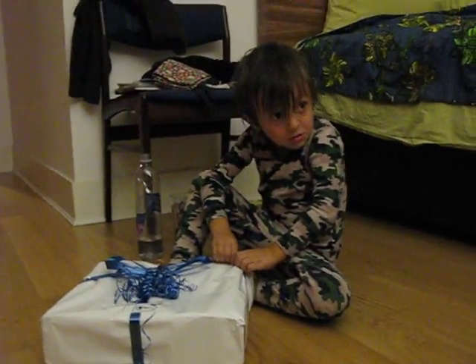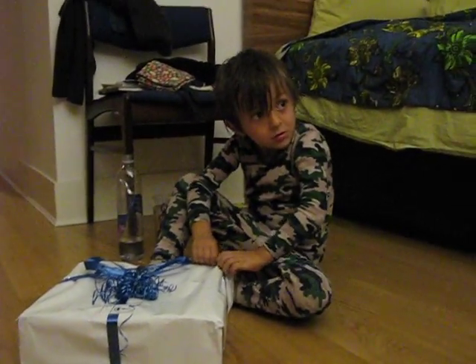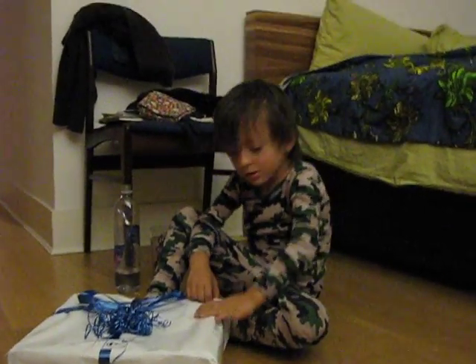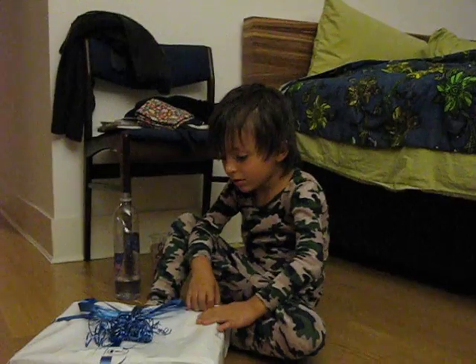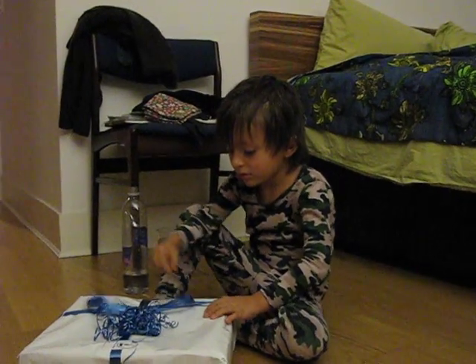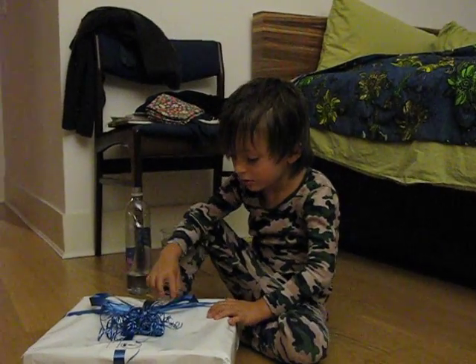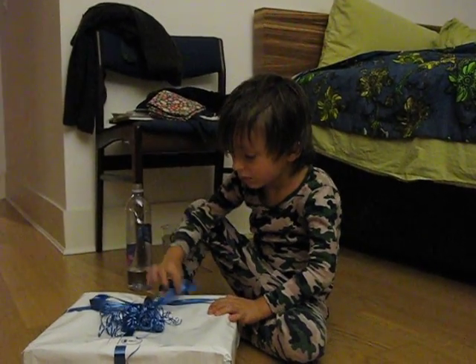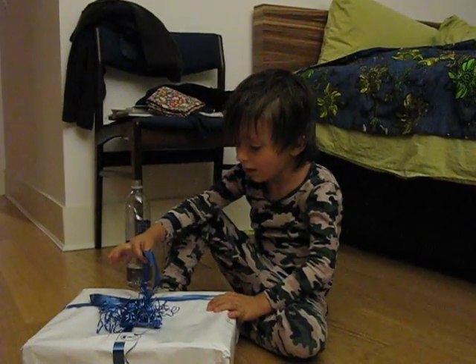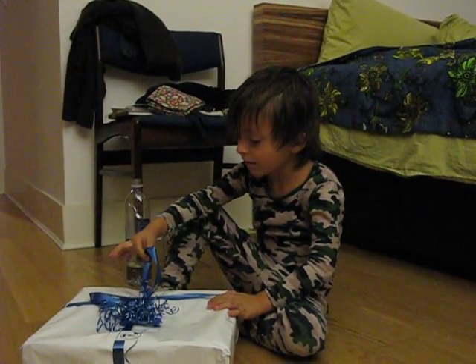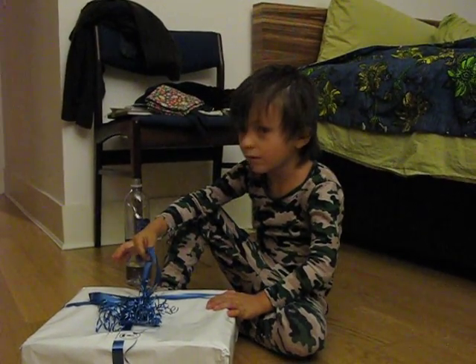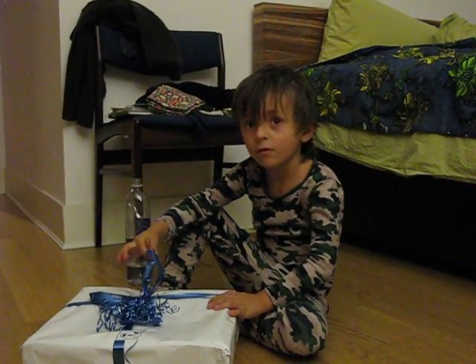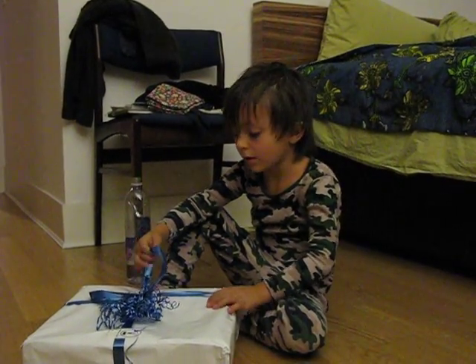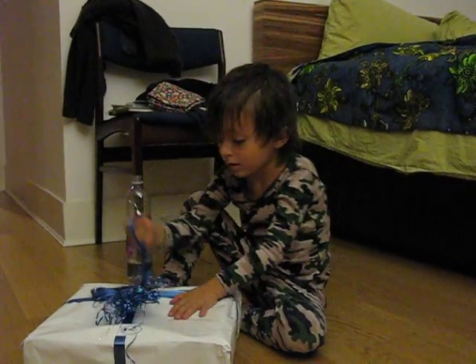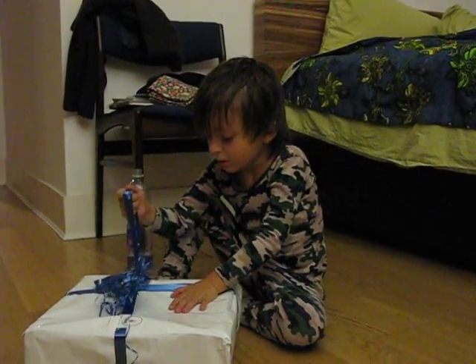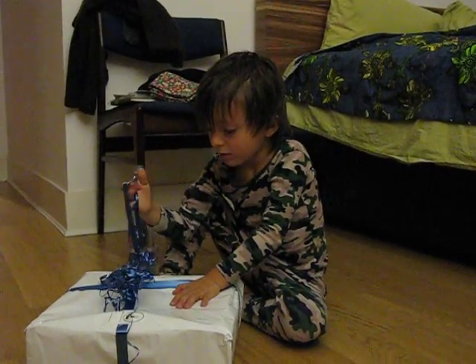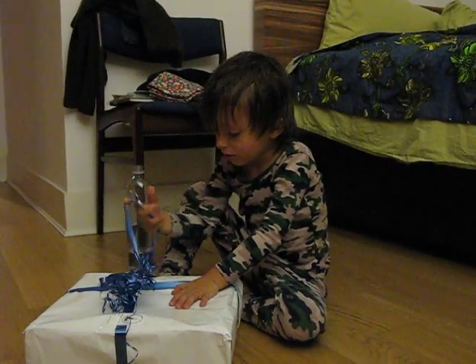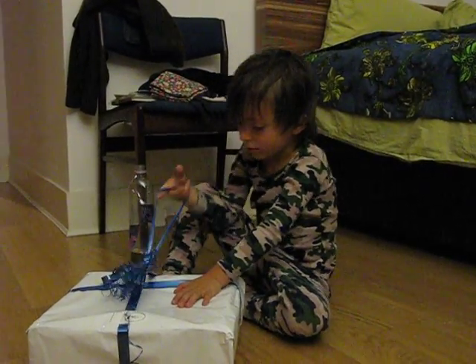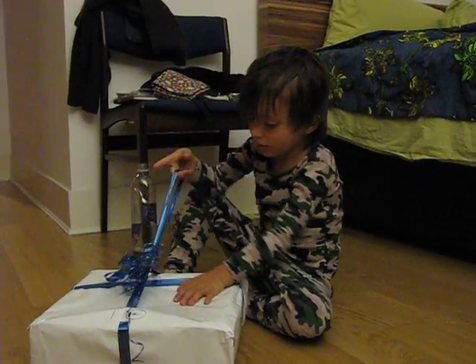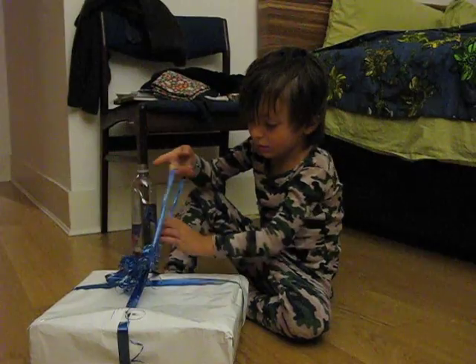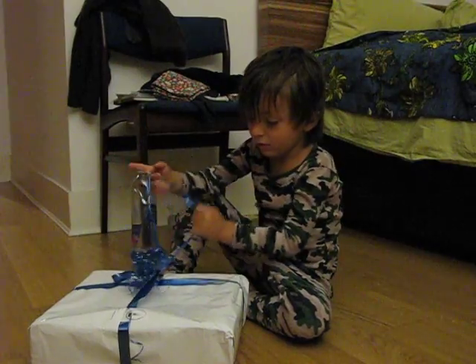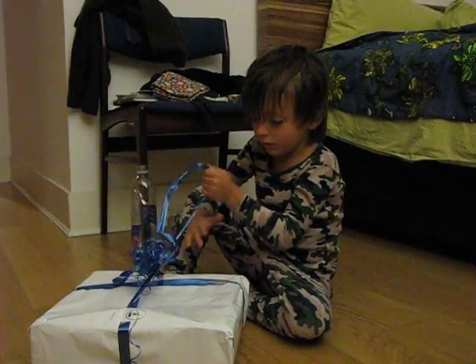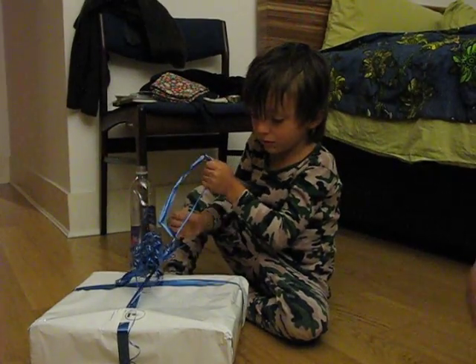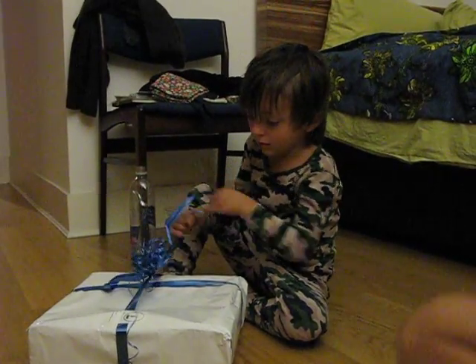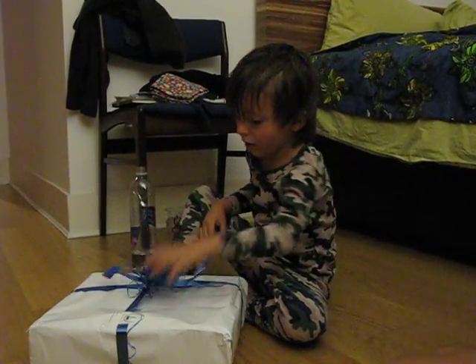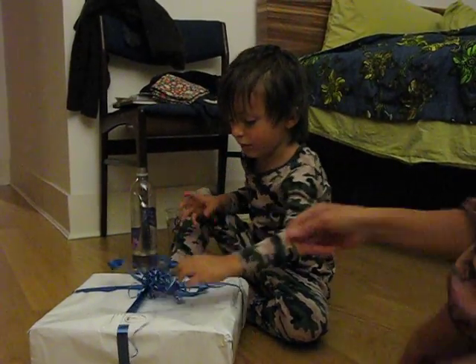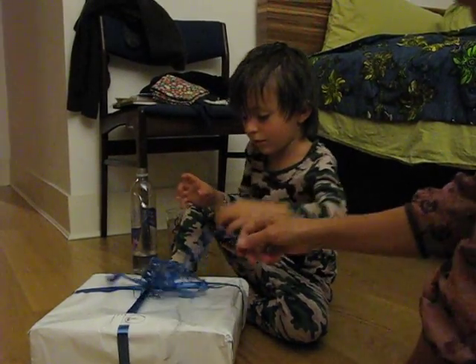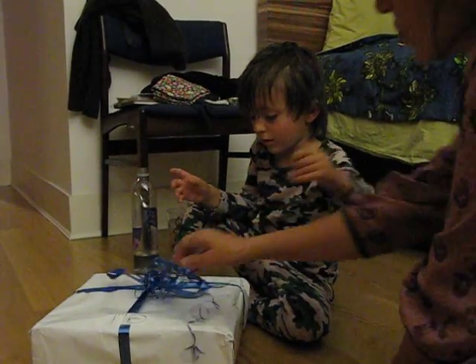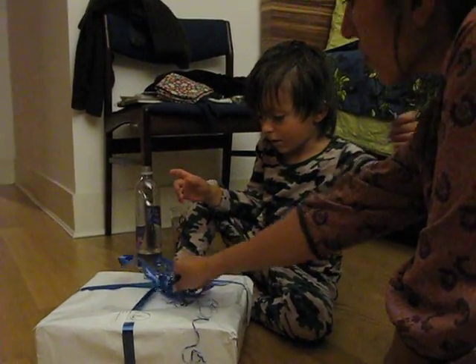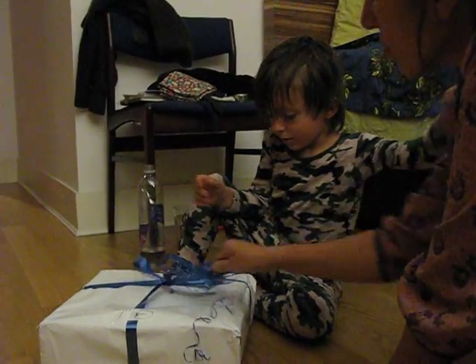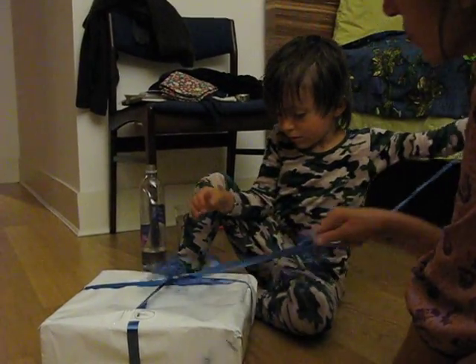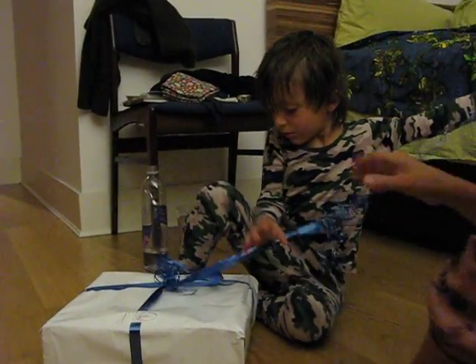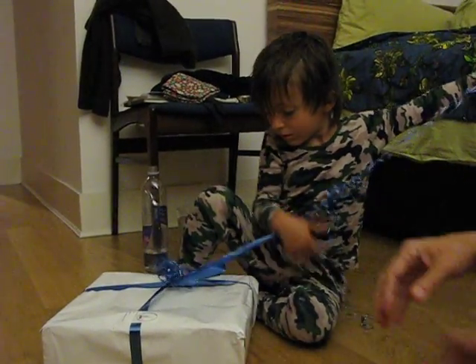Try pulling the ribbon — the squiggly part. Pull the squiggly part. There you go.